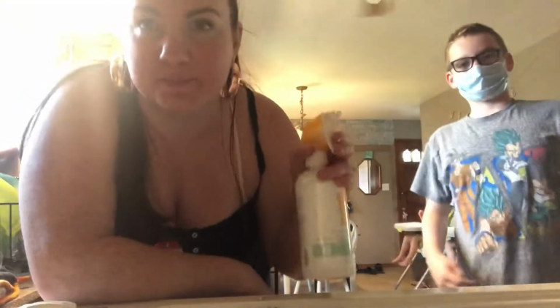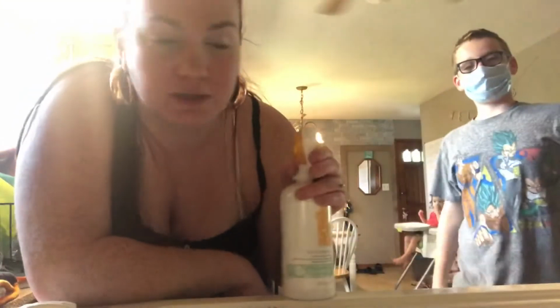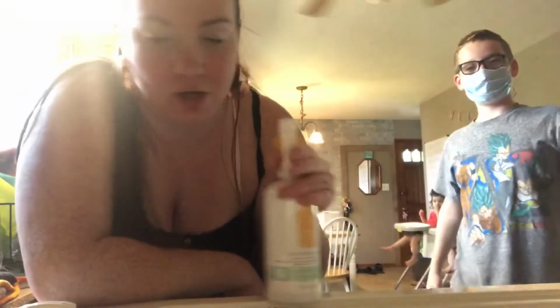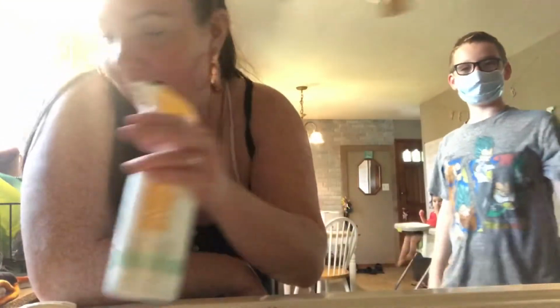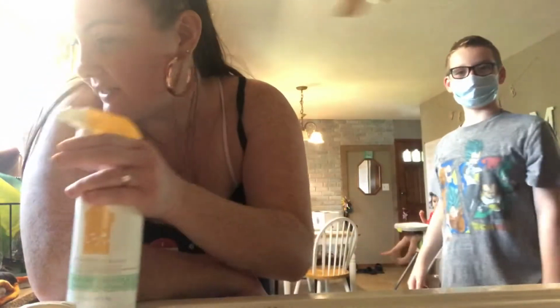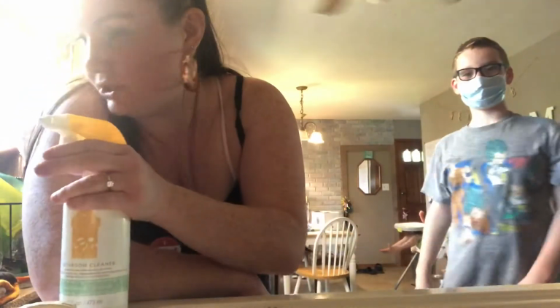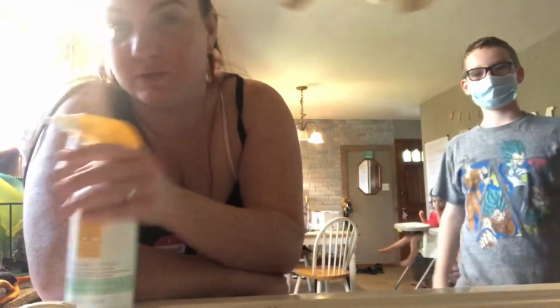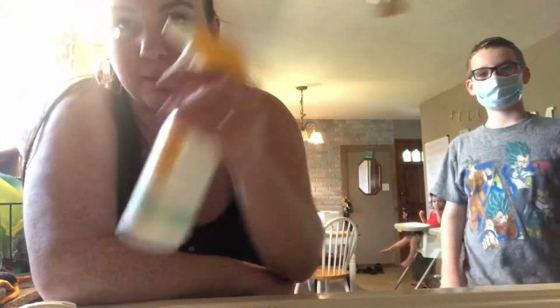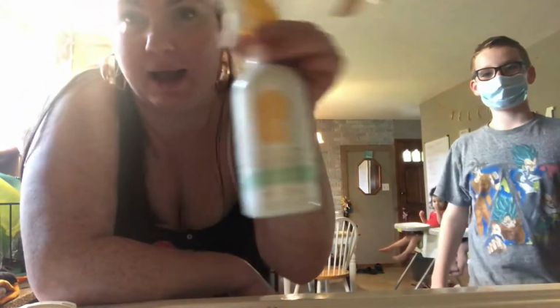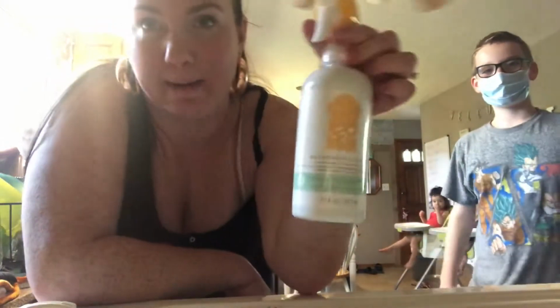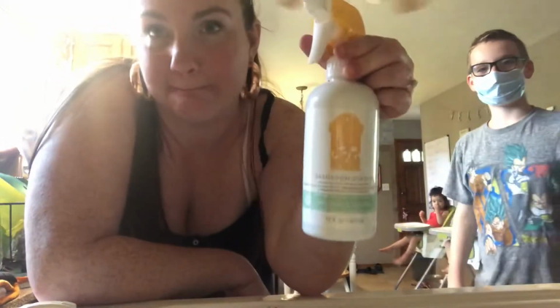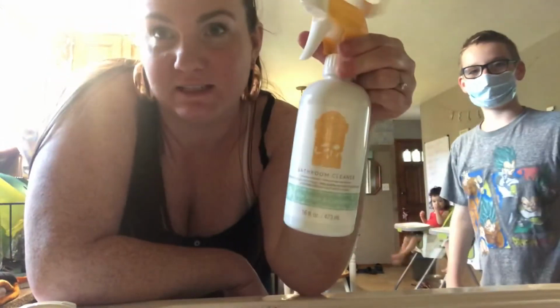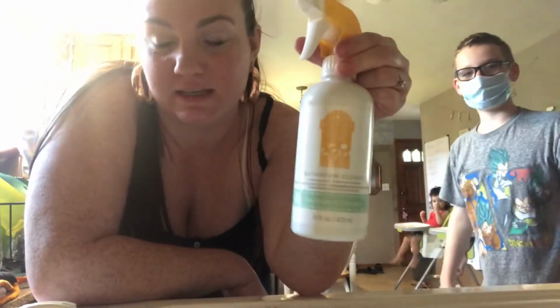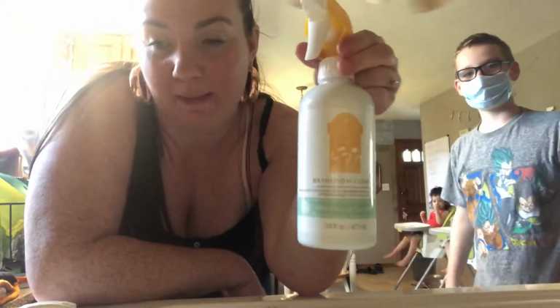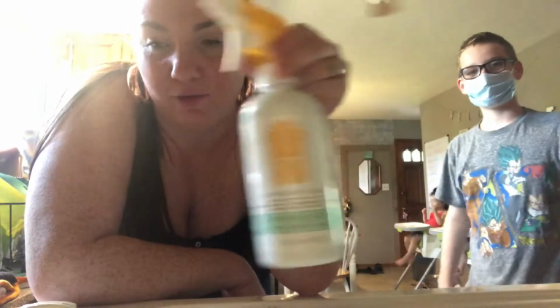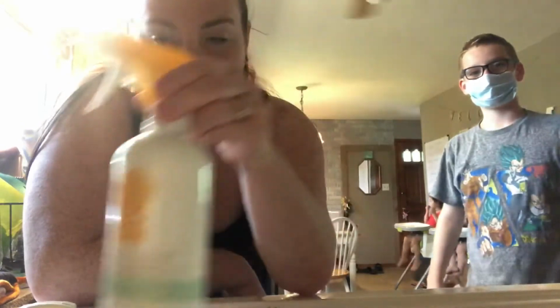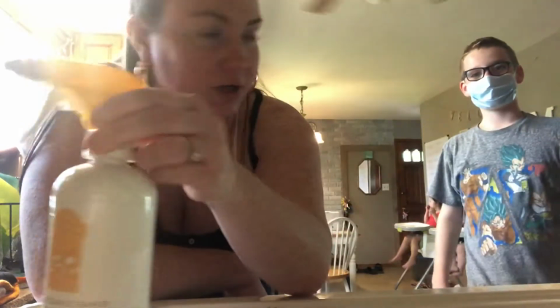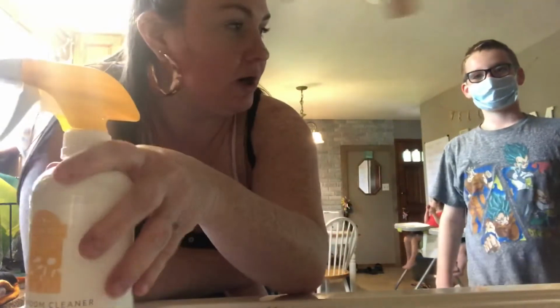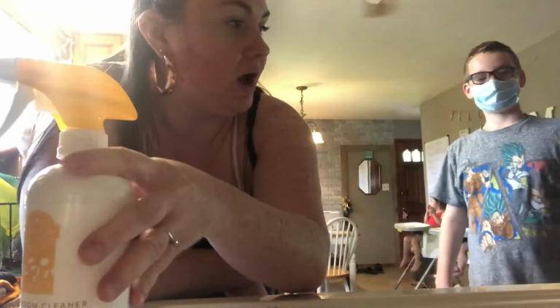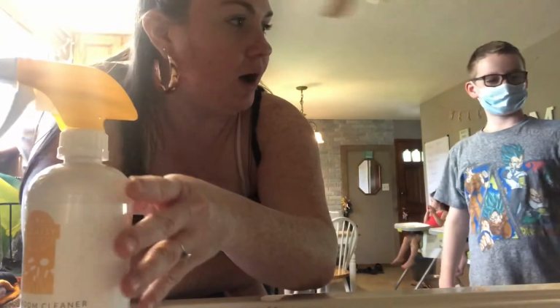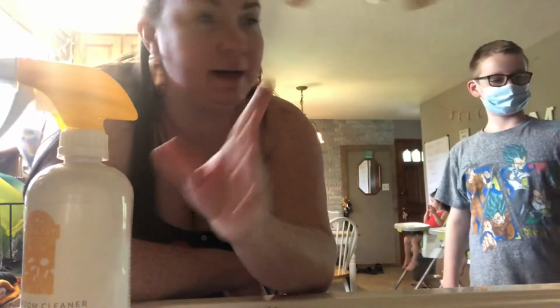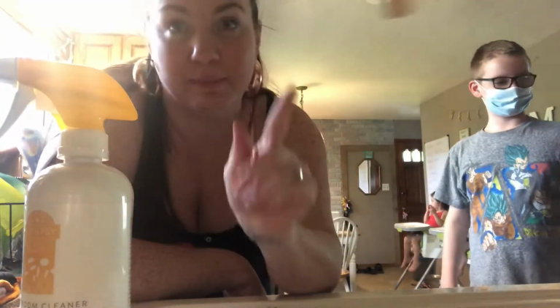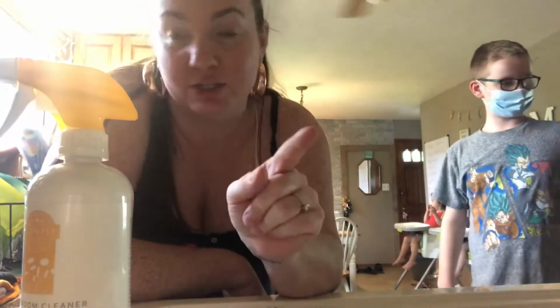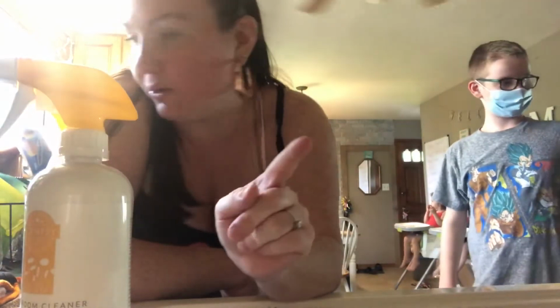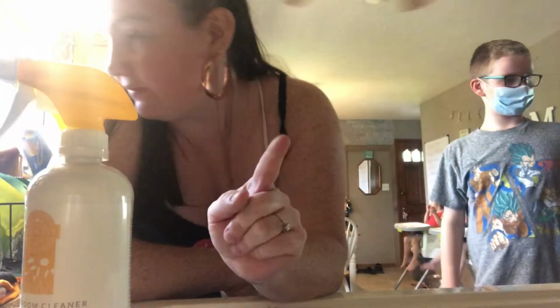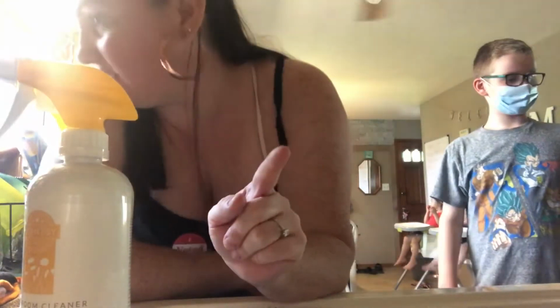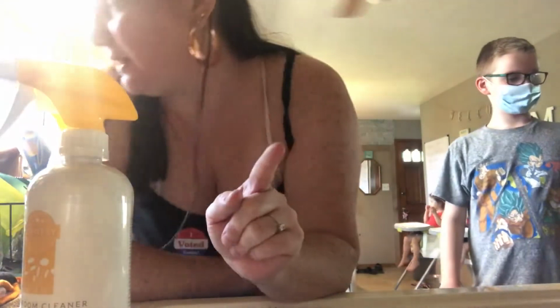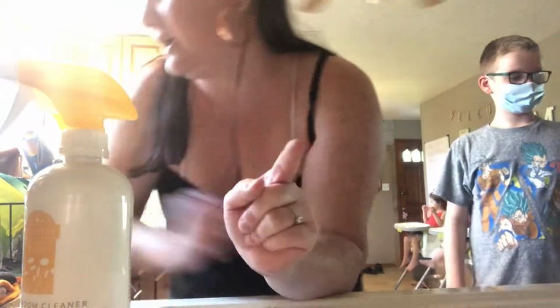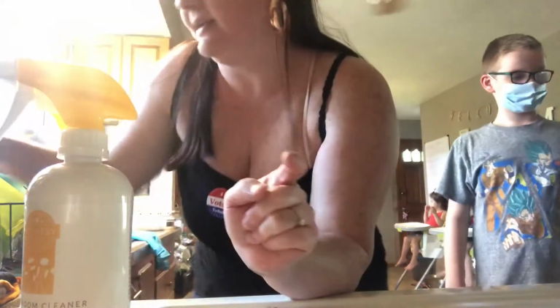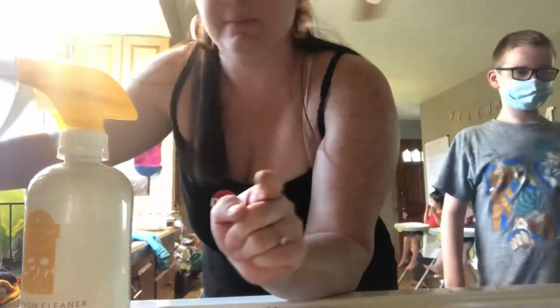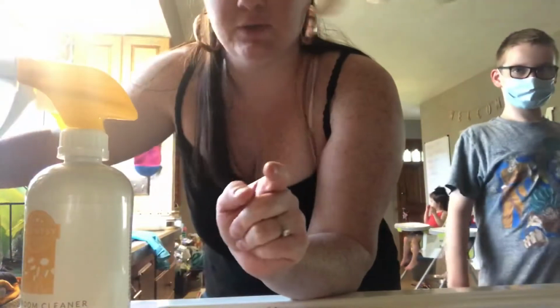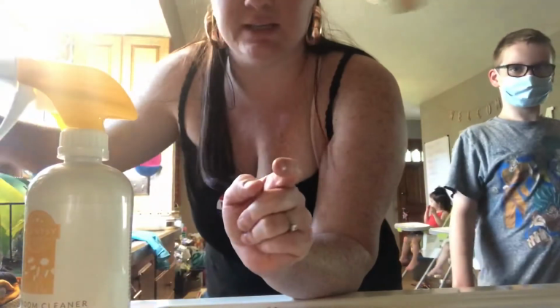I like to use my Scentsy bathroom cleaner on my stove. This is my Tip Tuesday.